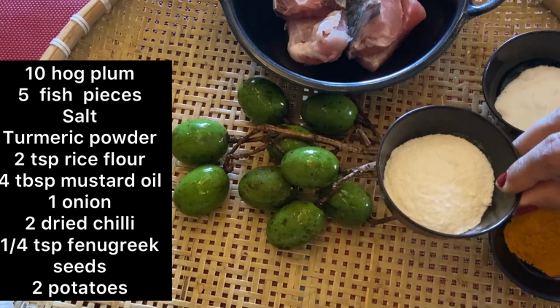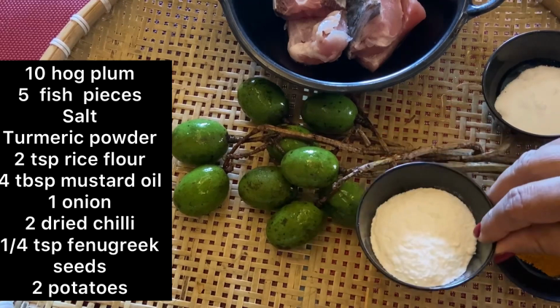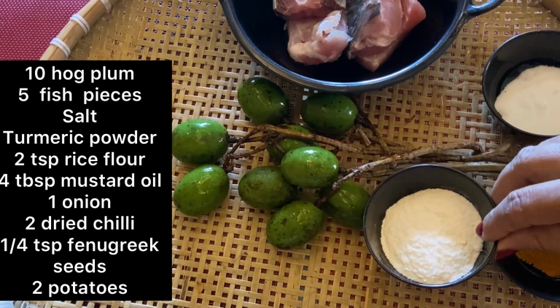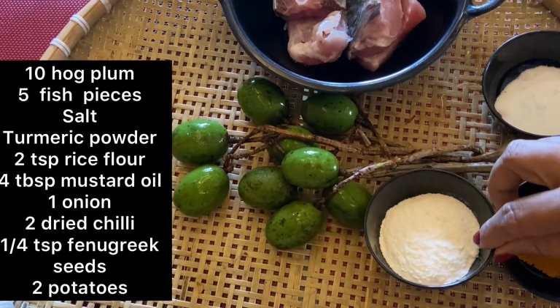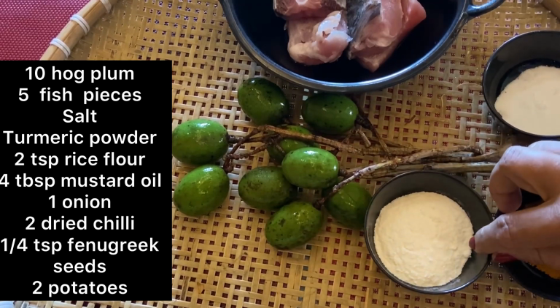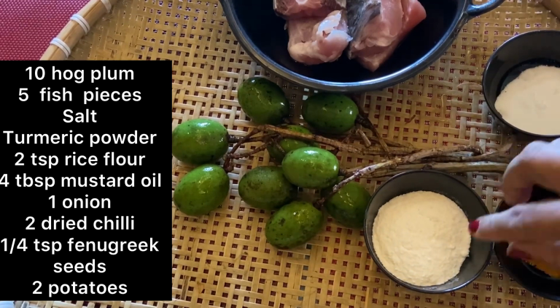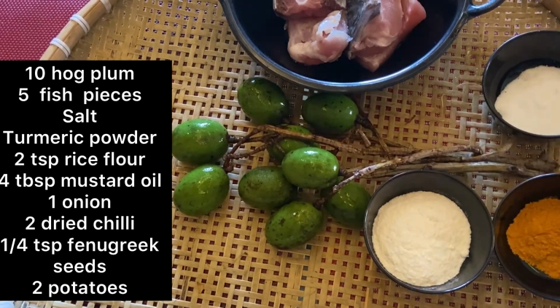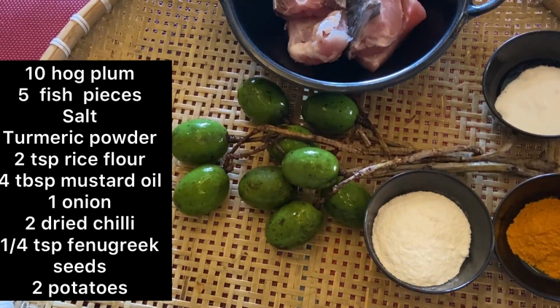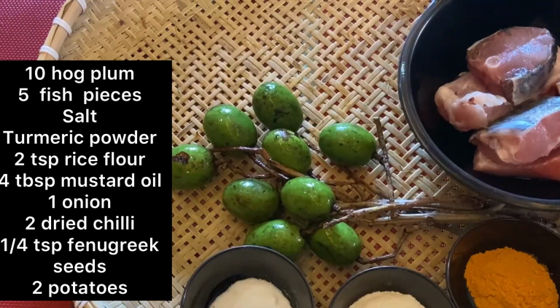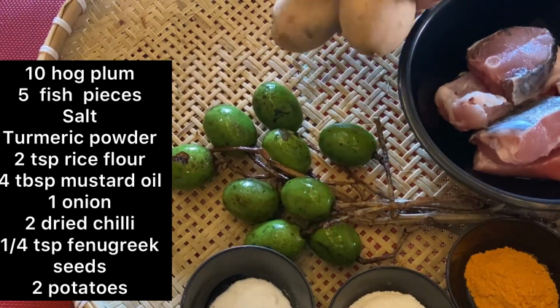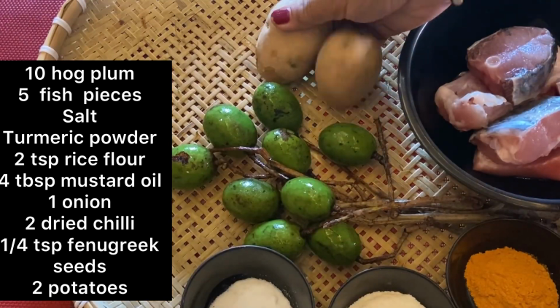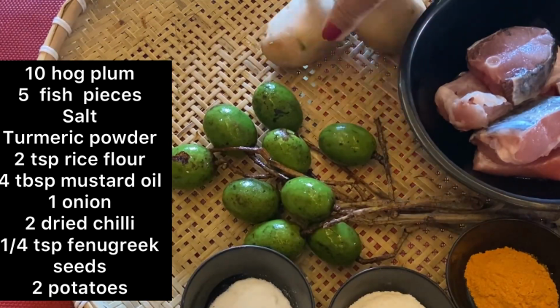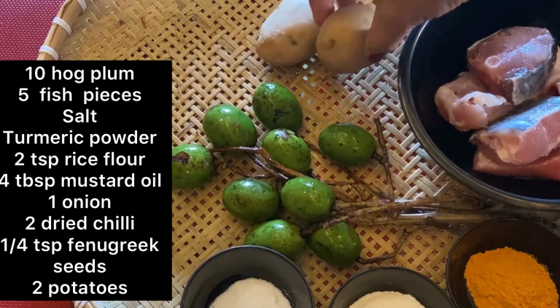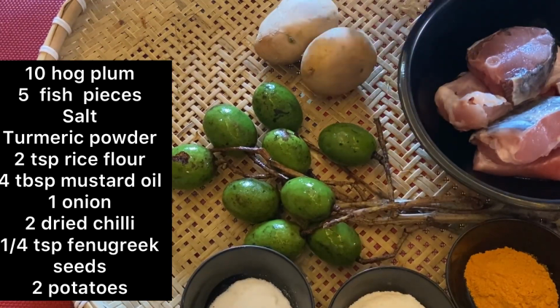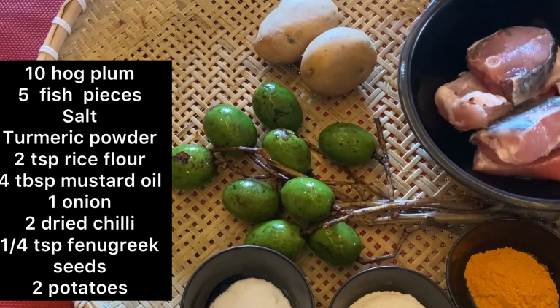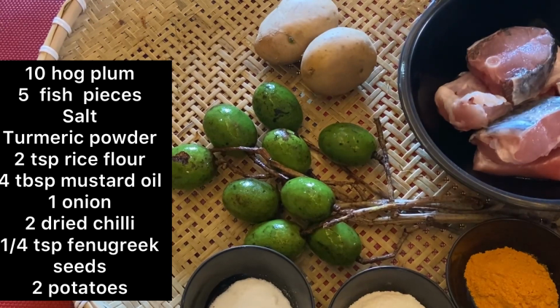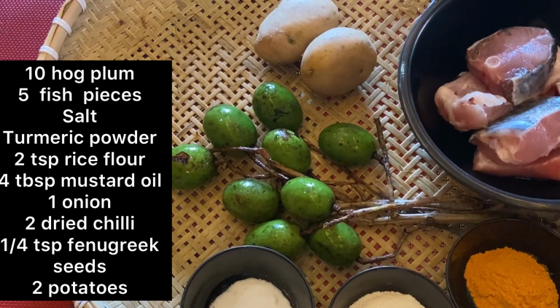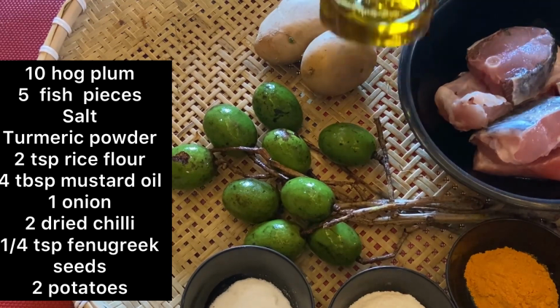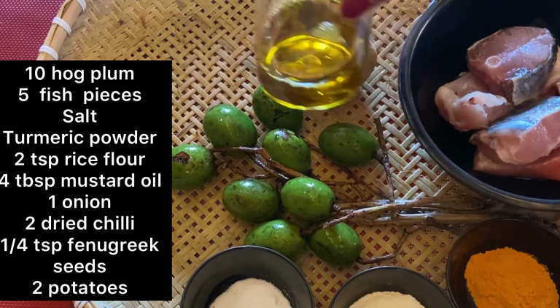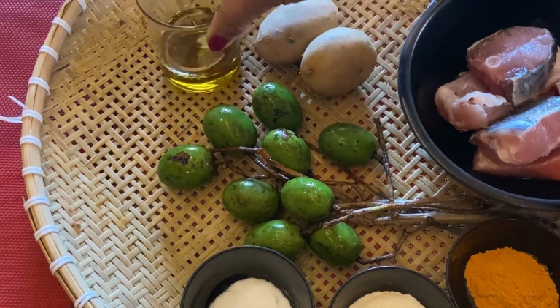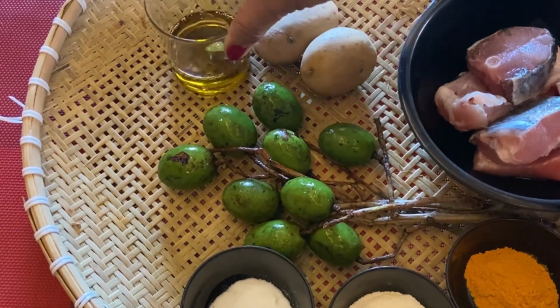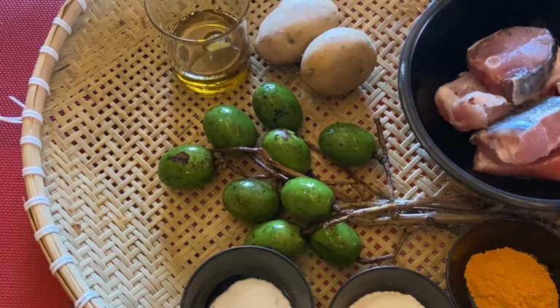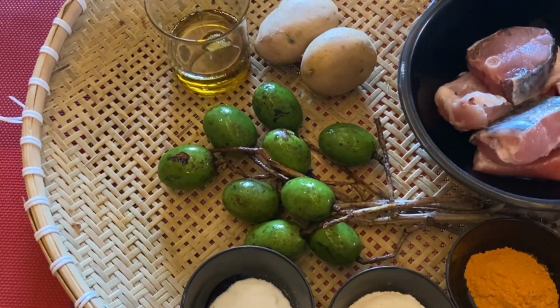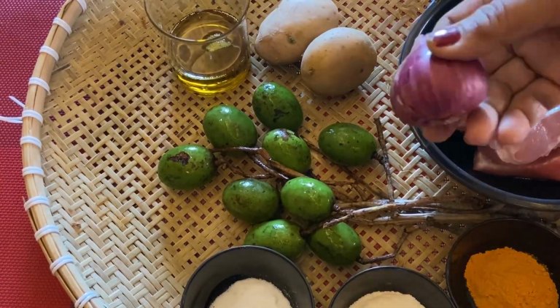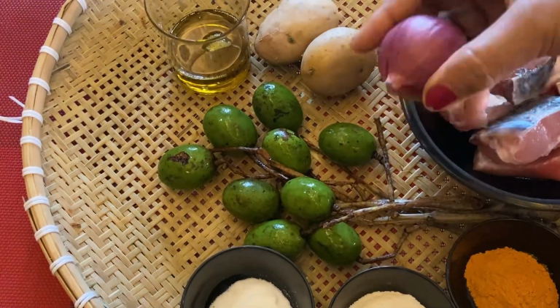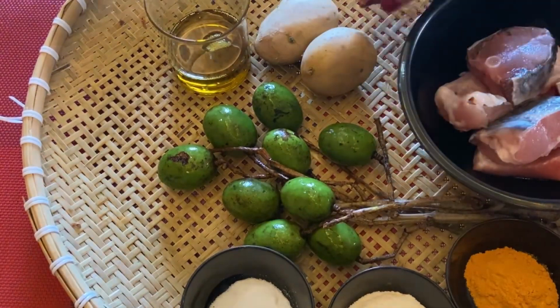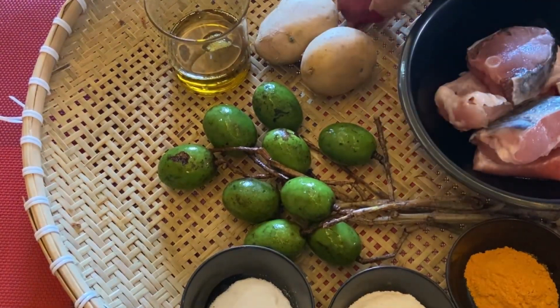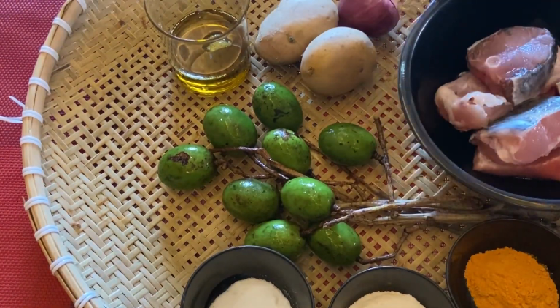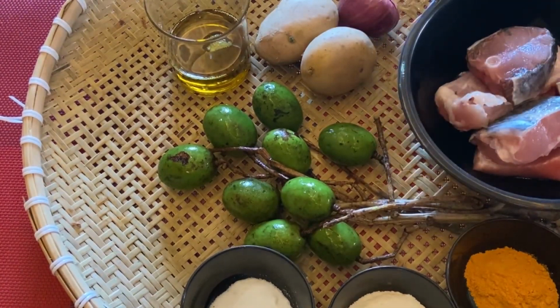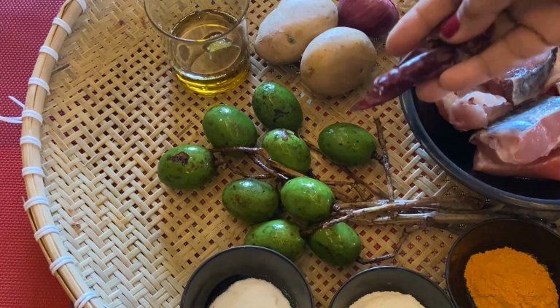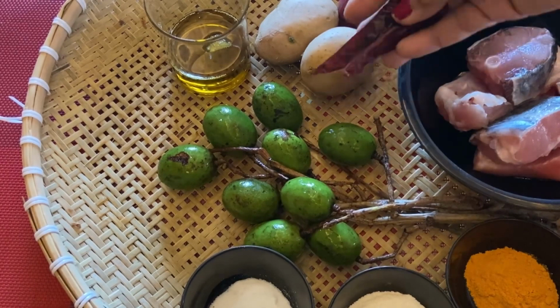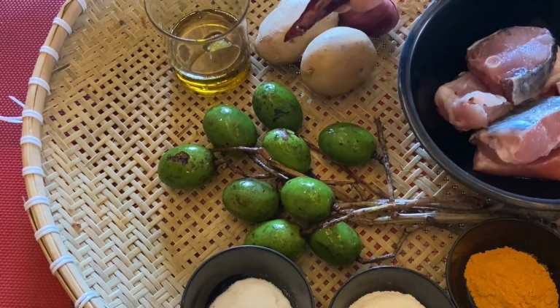I am ready with 2 teaspoons of rice flour, 2 potatoes, onion, and 2 shakamirs.